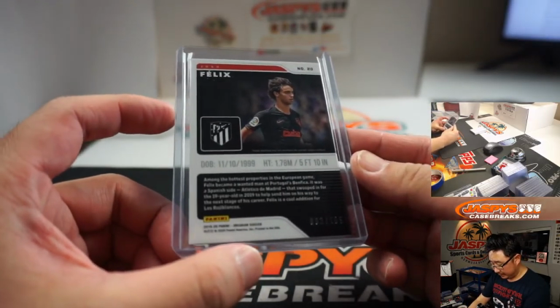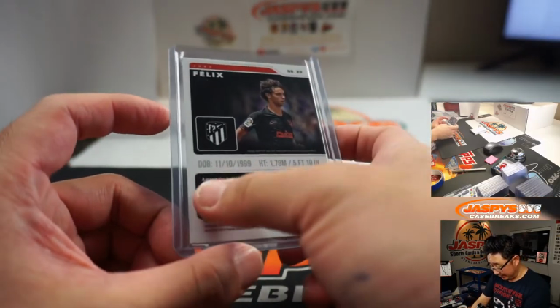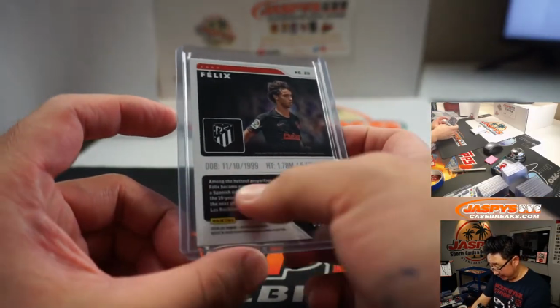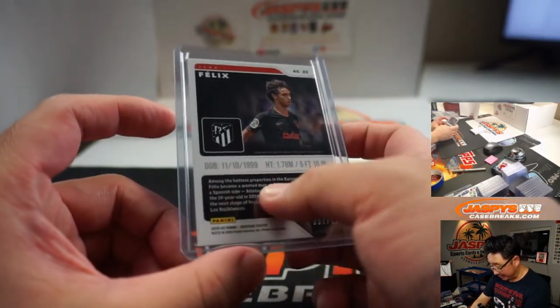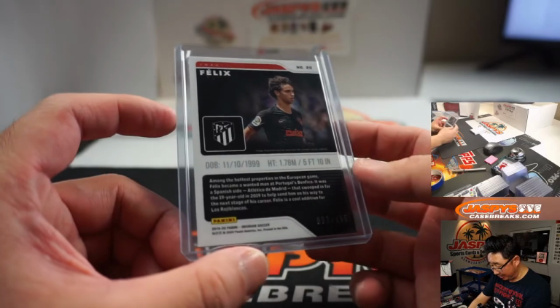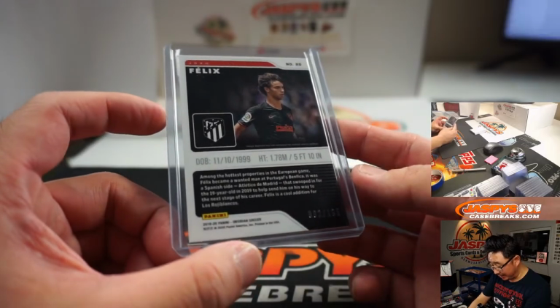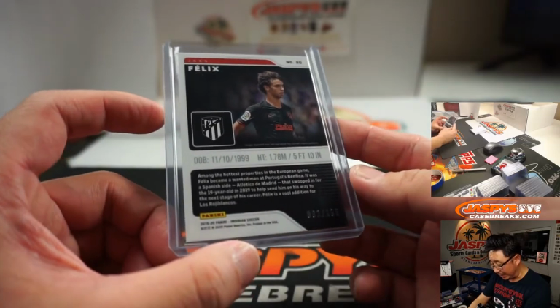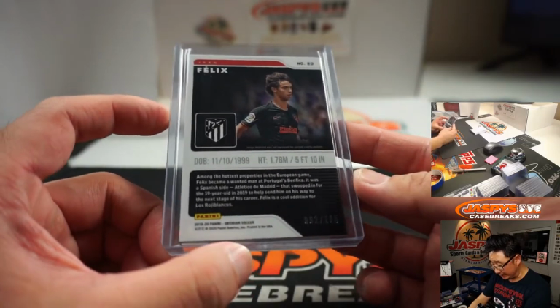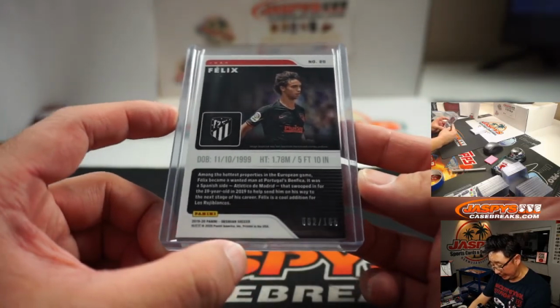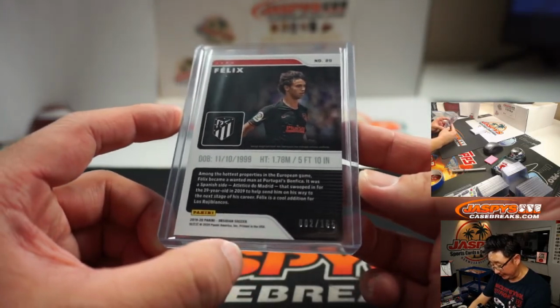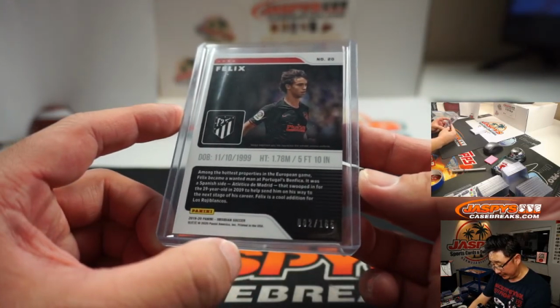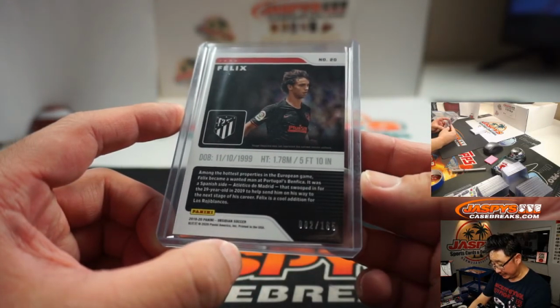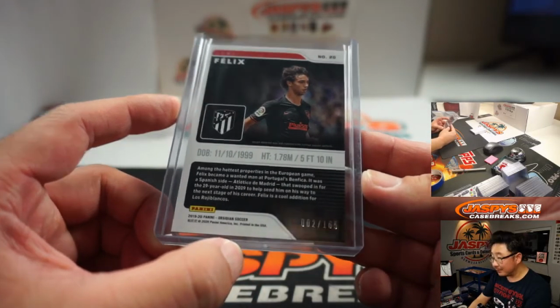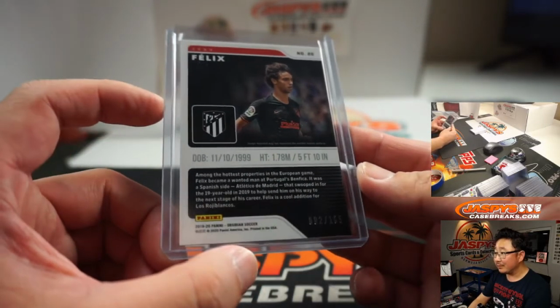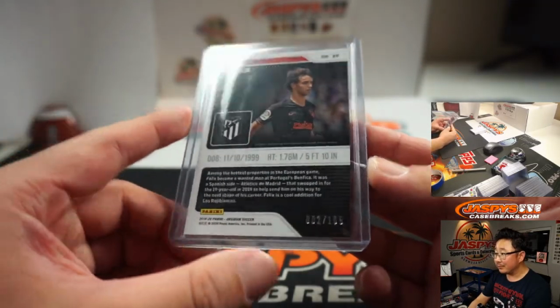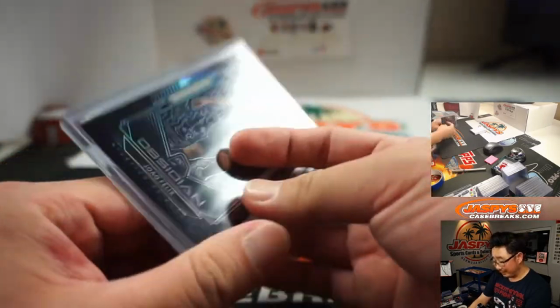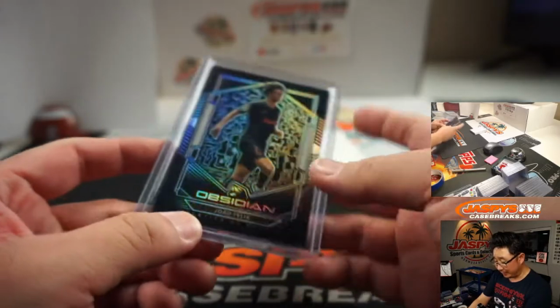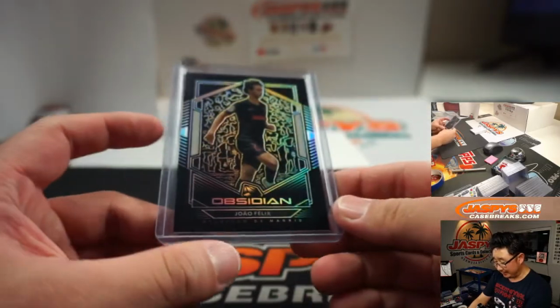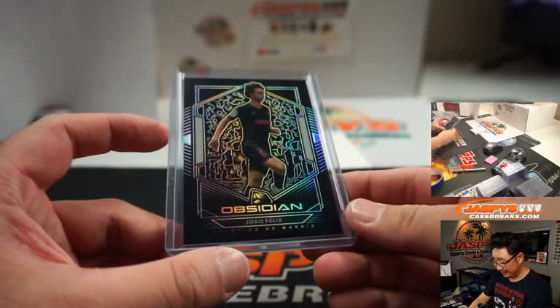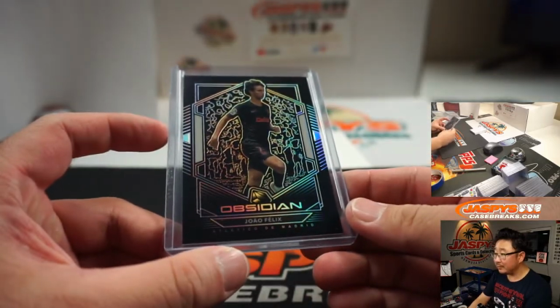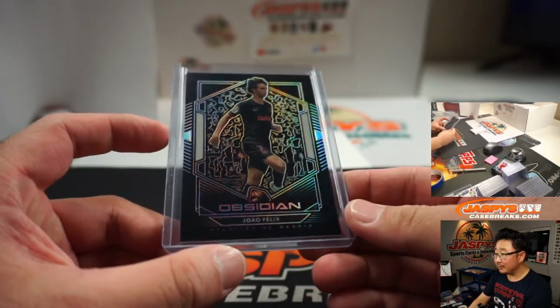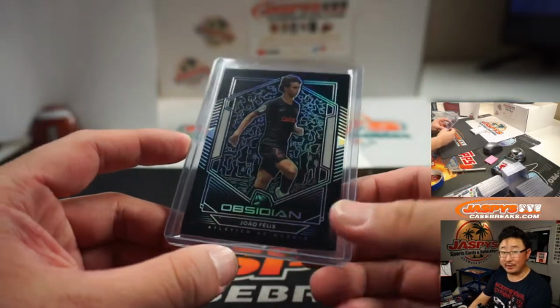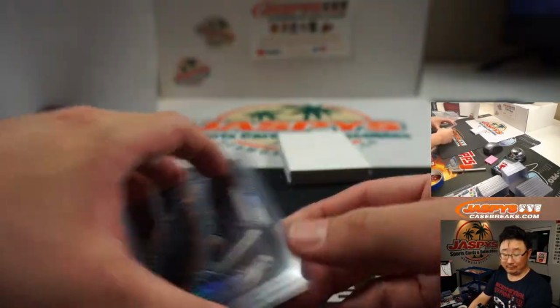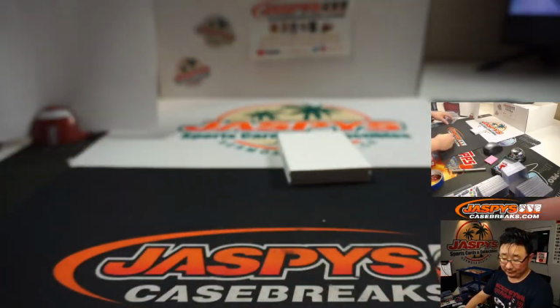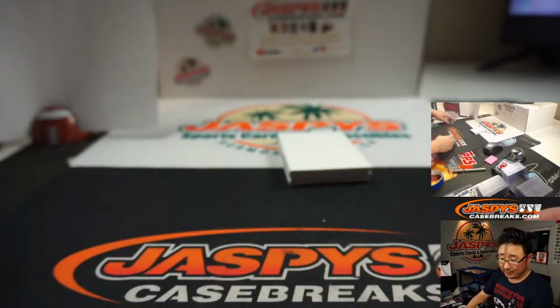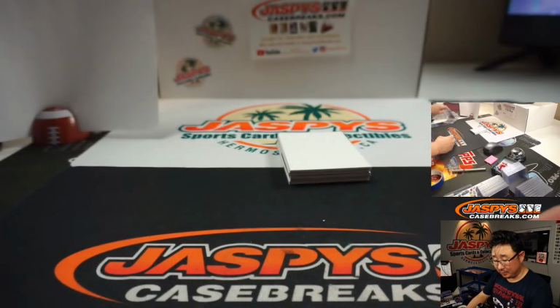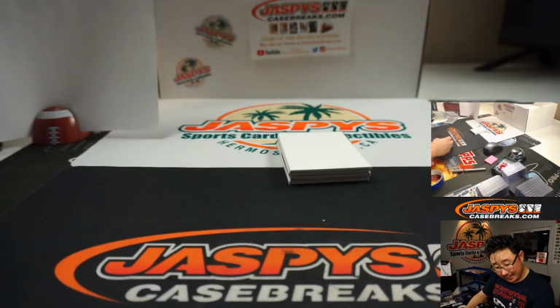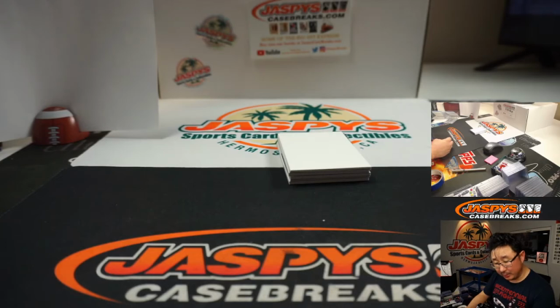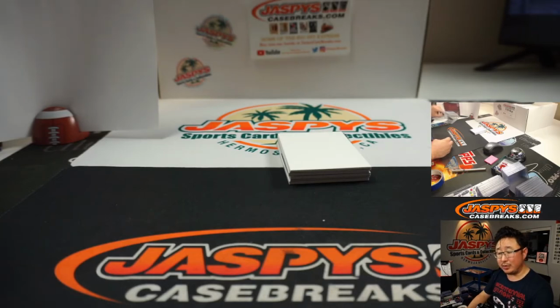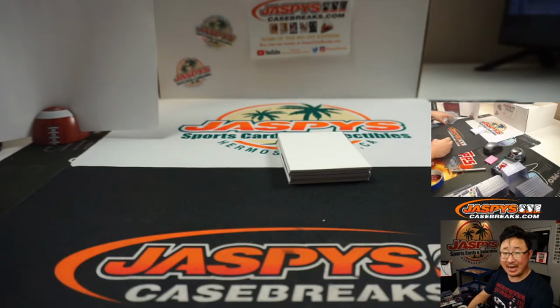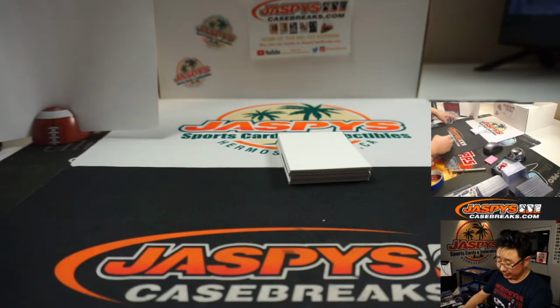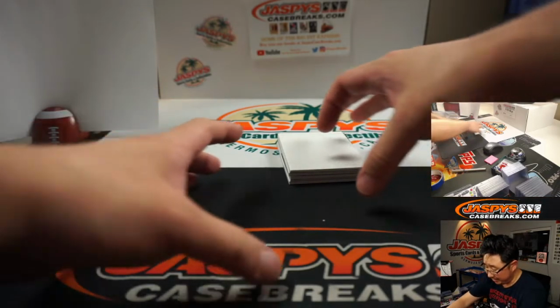On the back of the card it says right here: among the hottest properties in the European game. This probably goes for a lot, believe it or not. So once again, number 2 — David Ivers with that one.